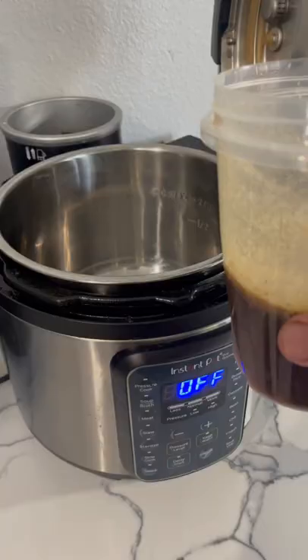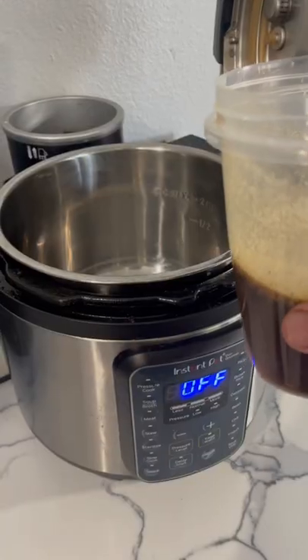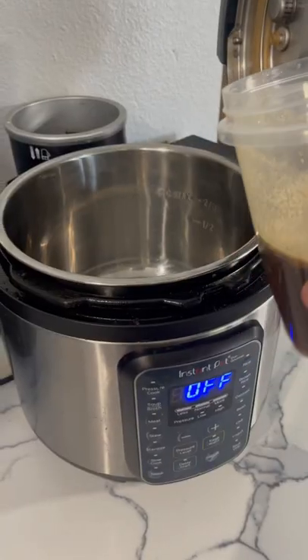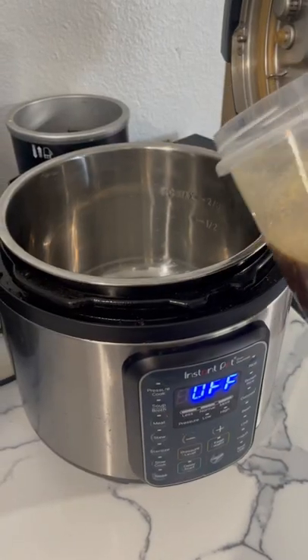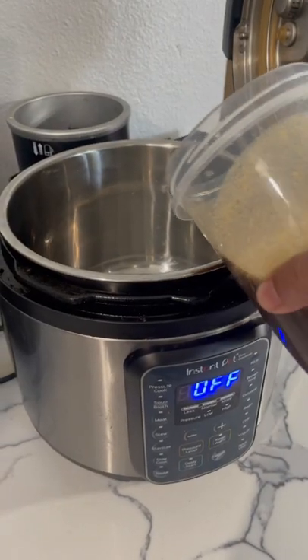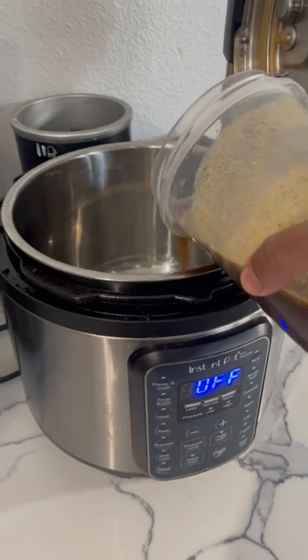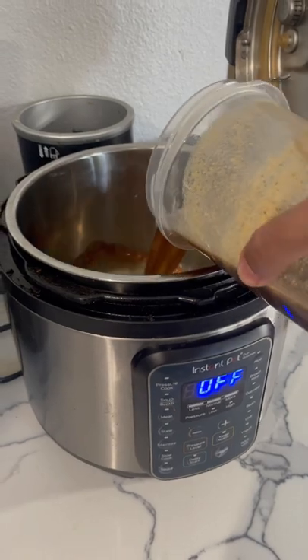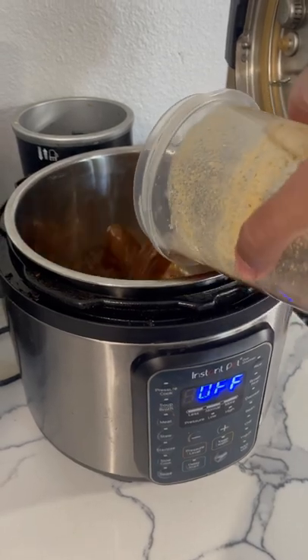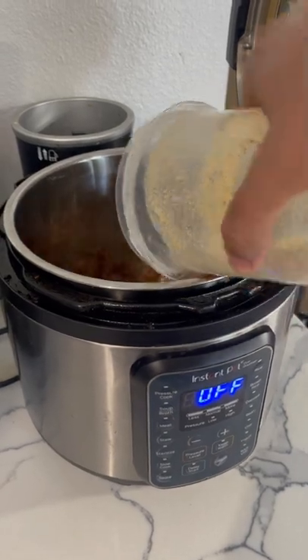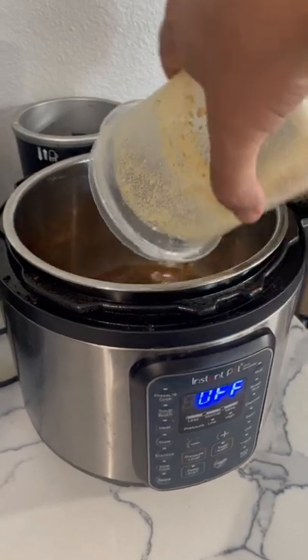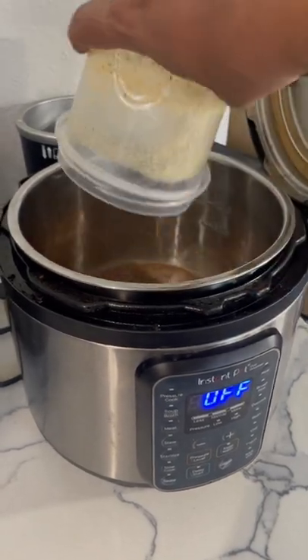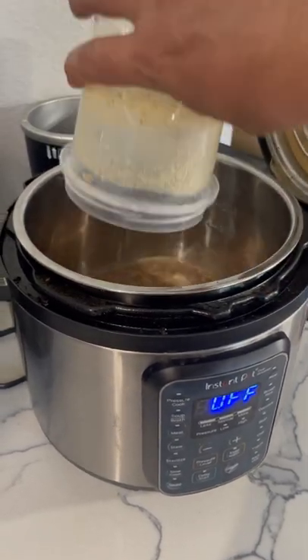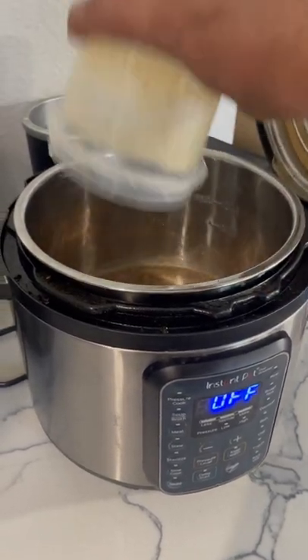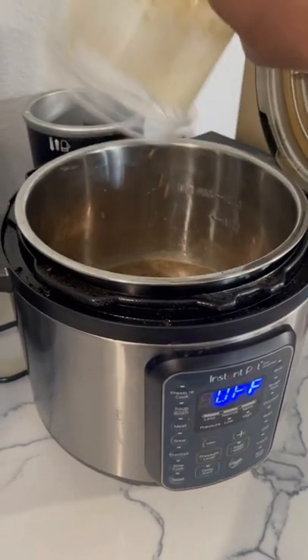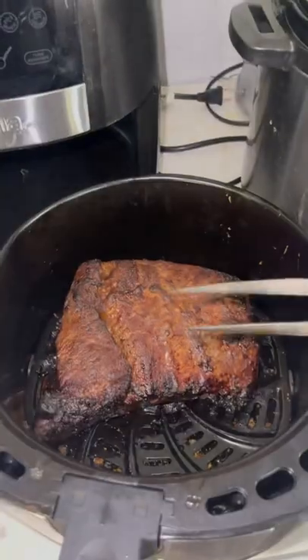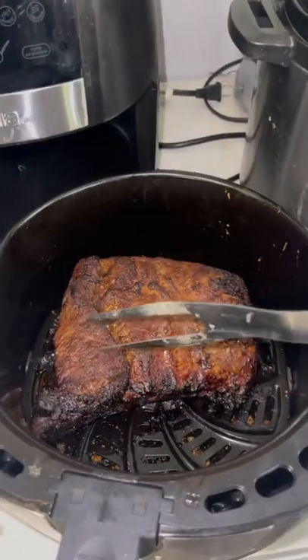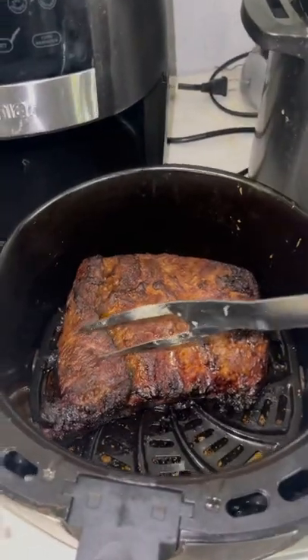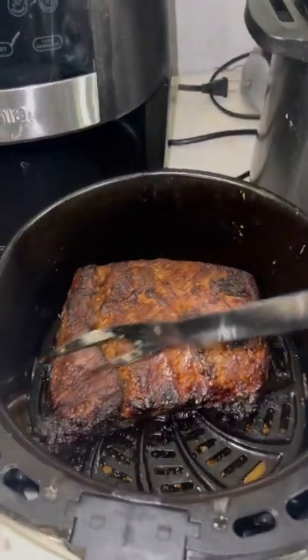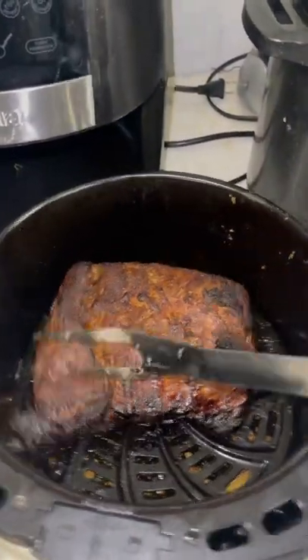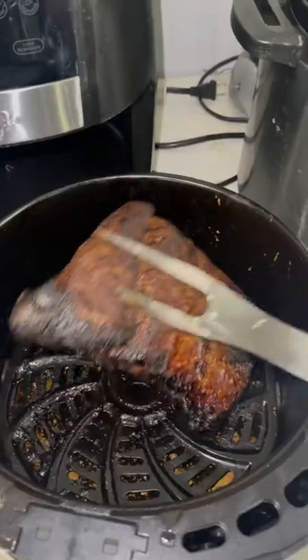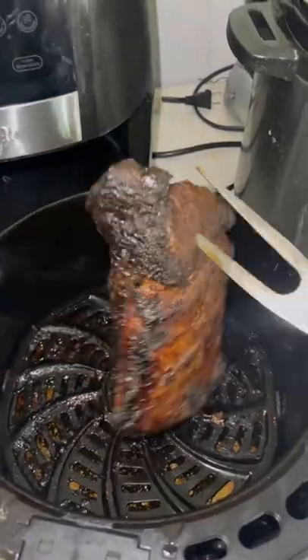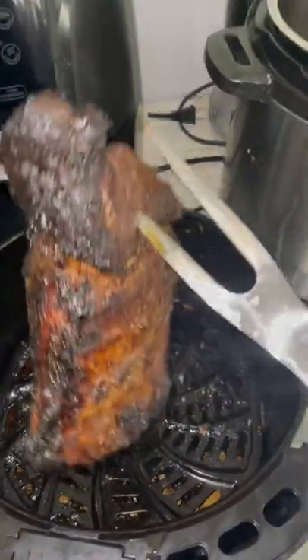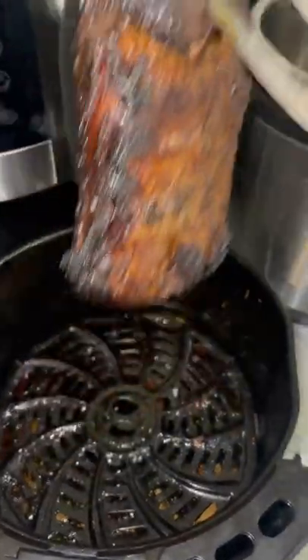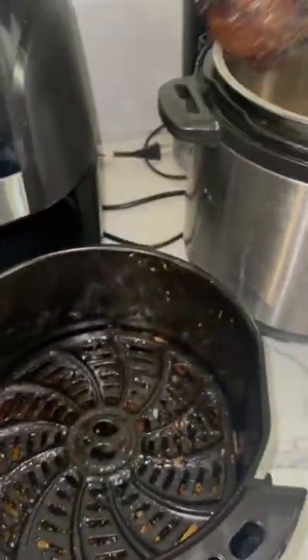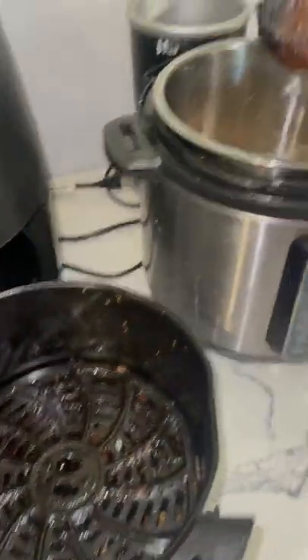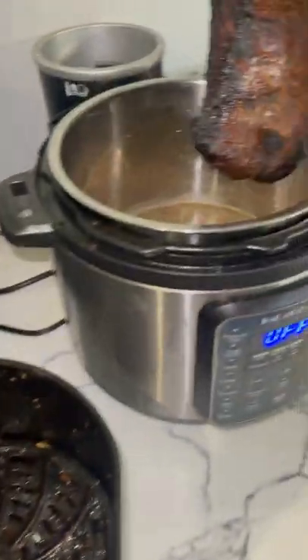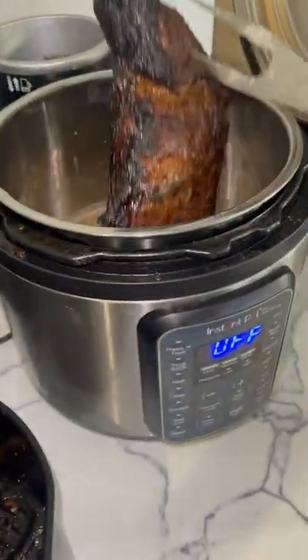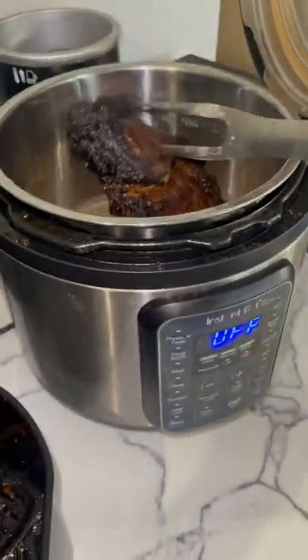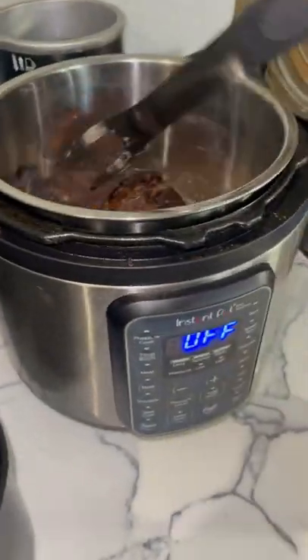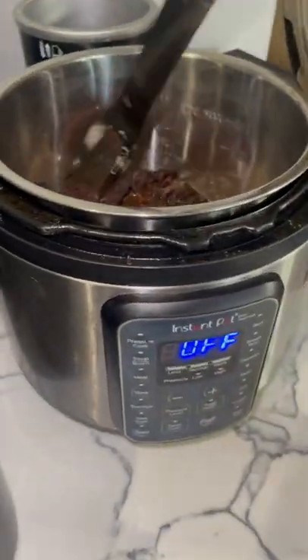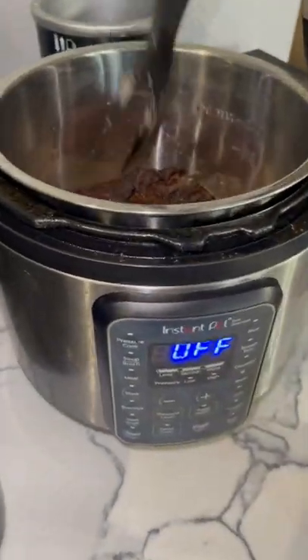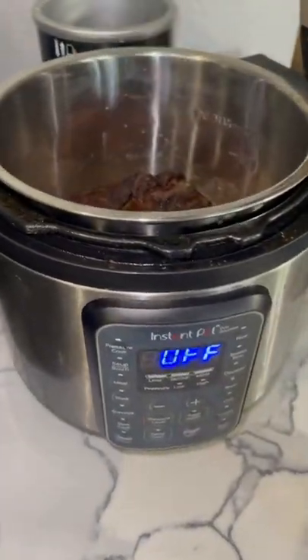Add some onion soup and other seasonings that you like. Gorgeous. Look at that. Pop it in.